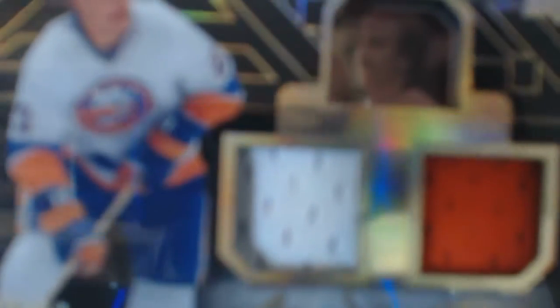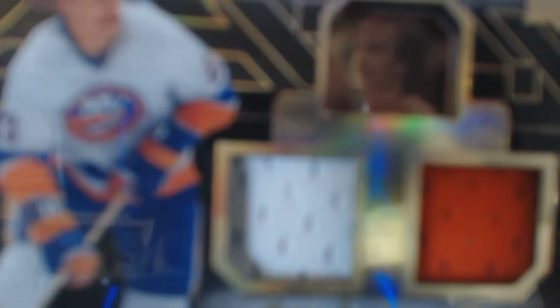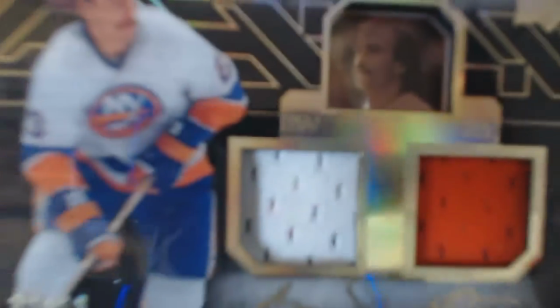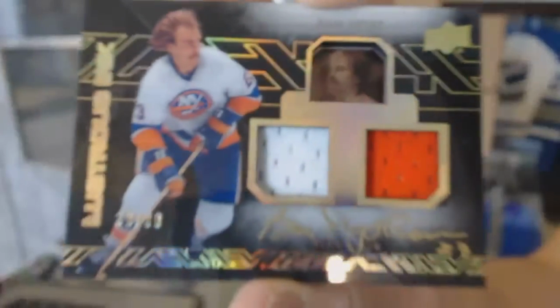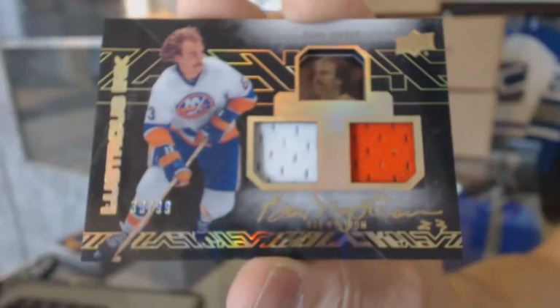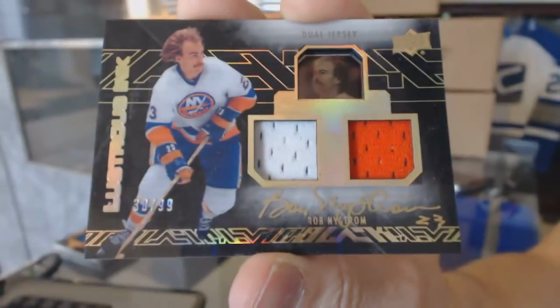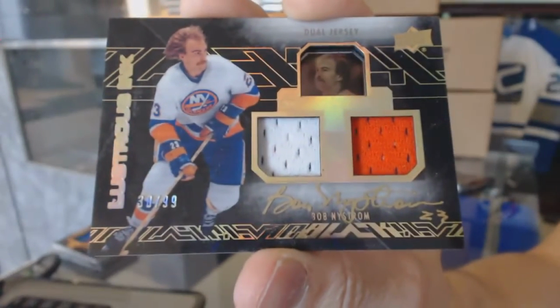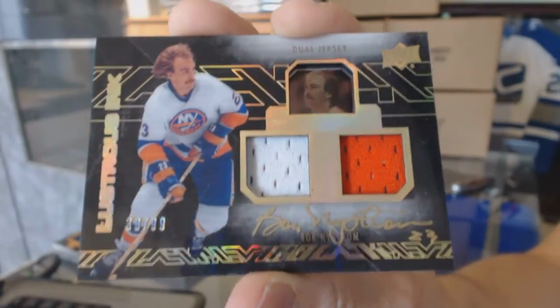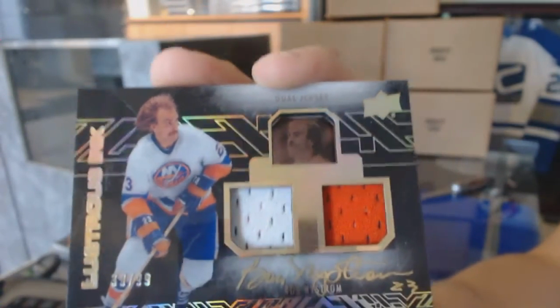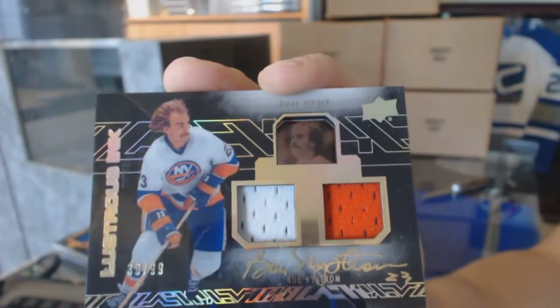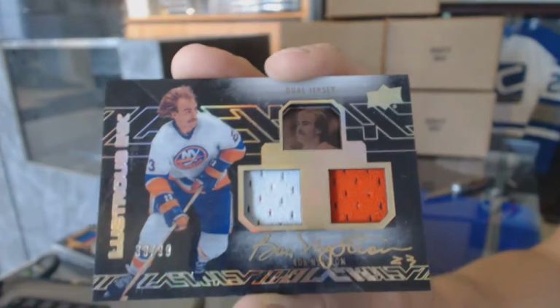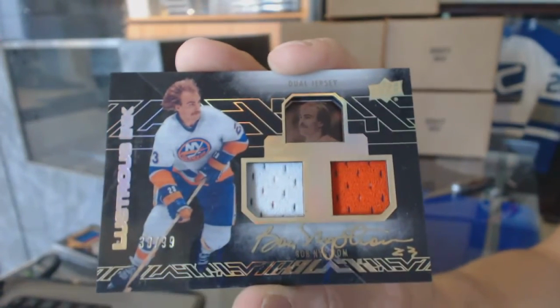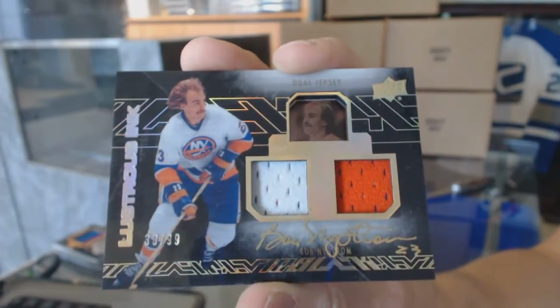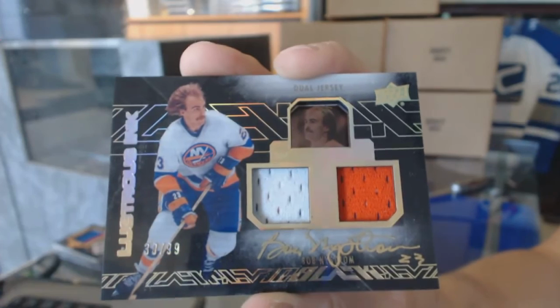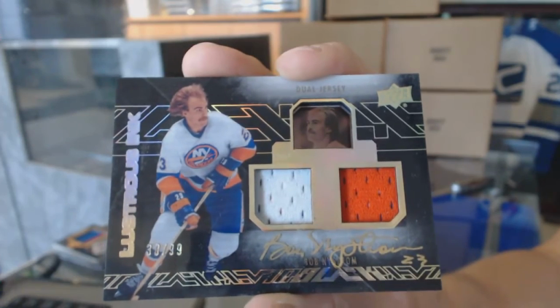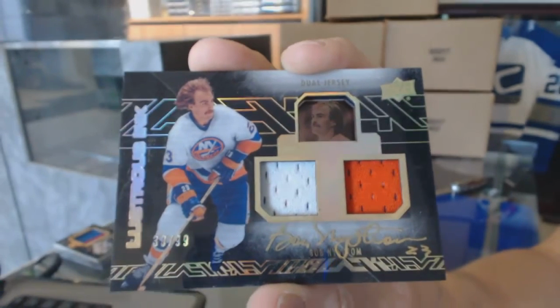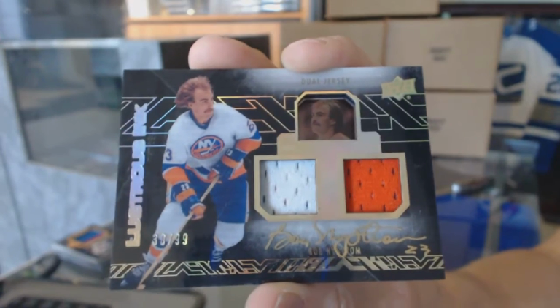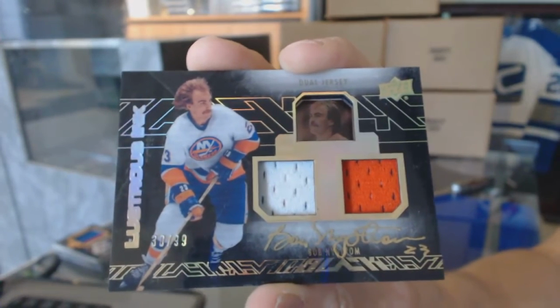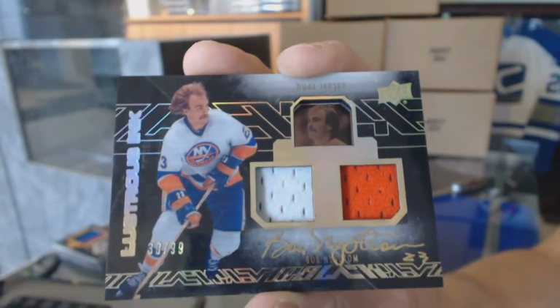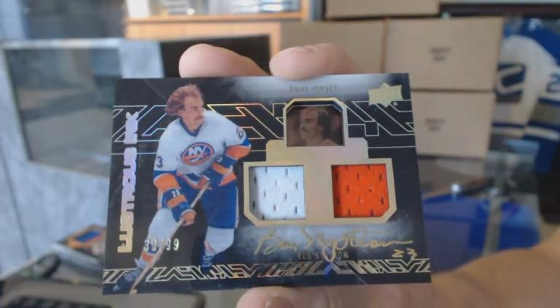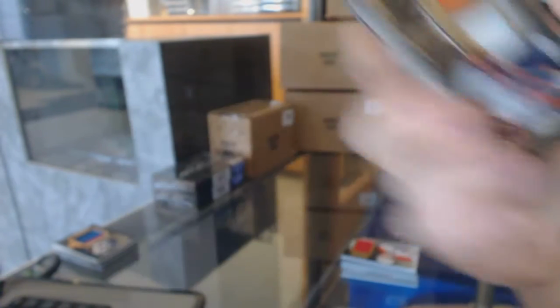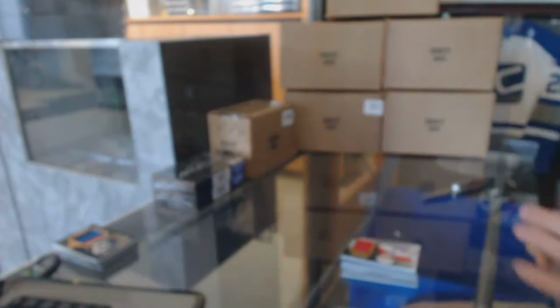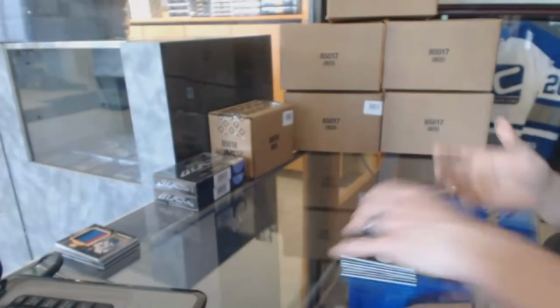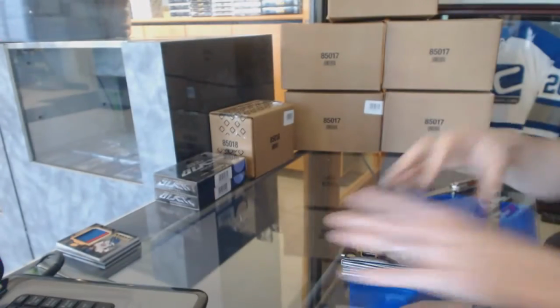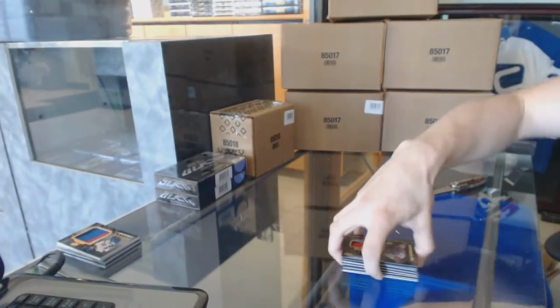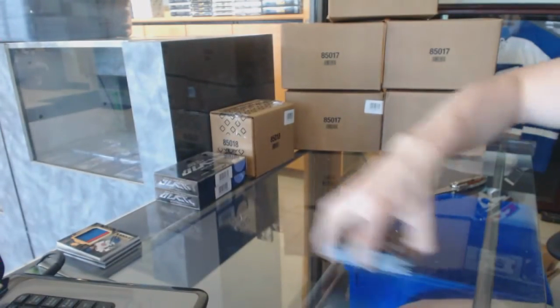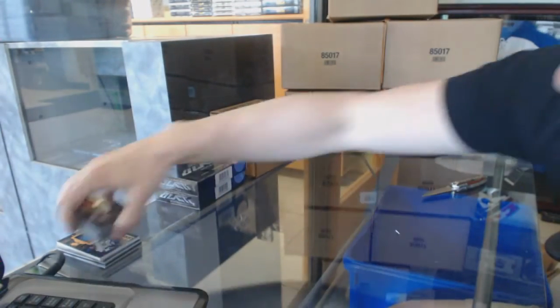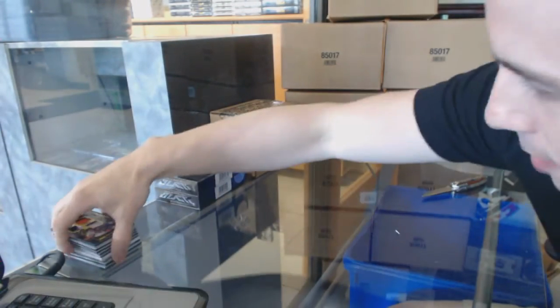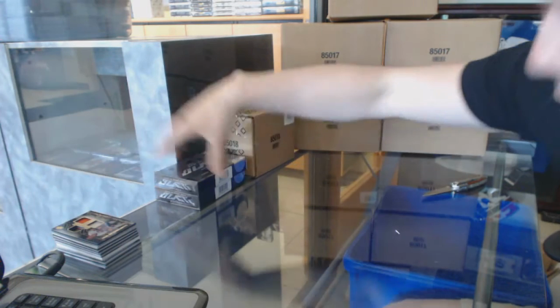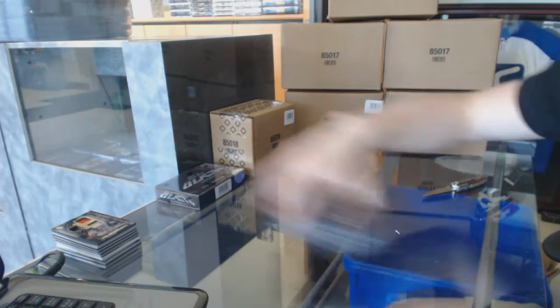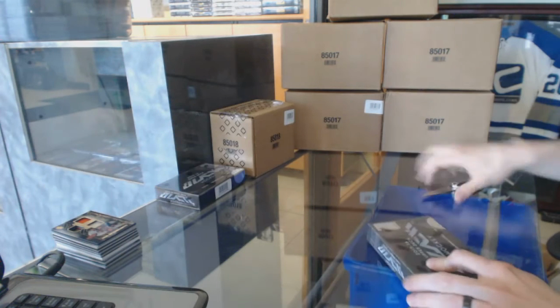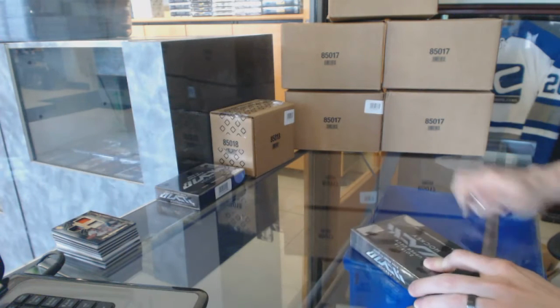30 of 99 — Bob Nystrom, lustrous dual jersey and auto for the Islanders. All right, box three.